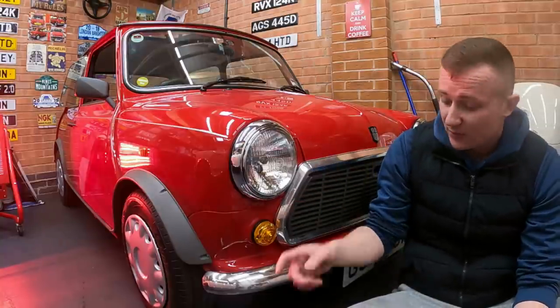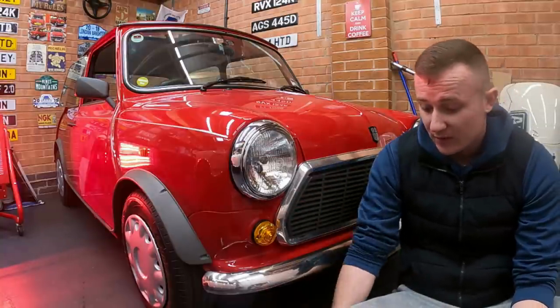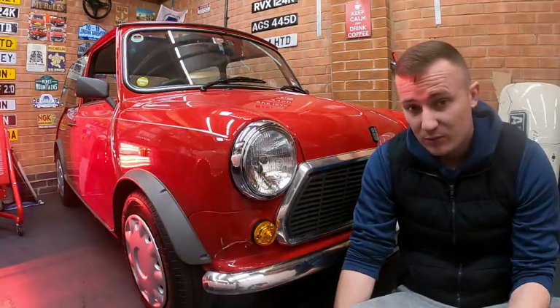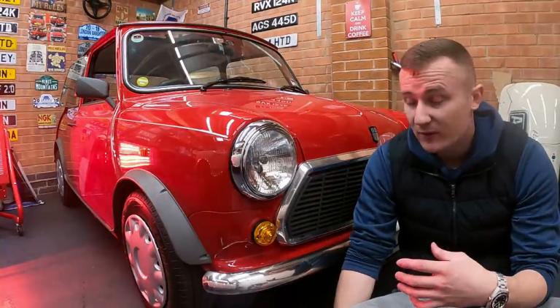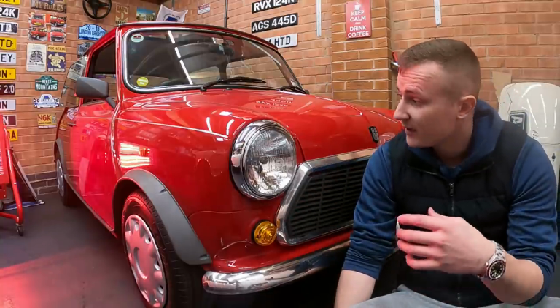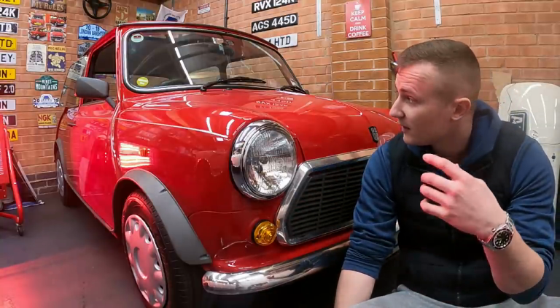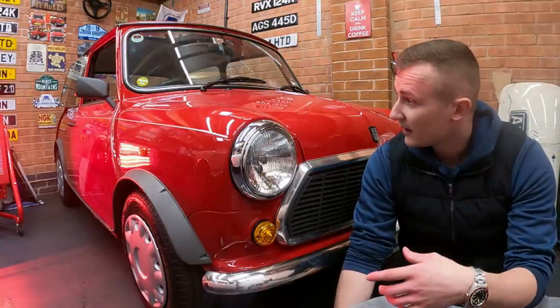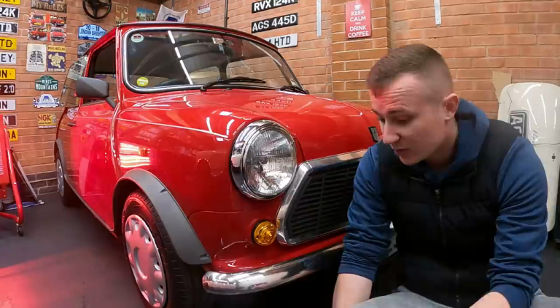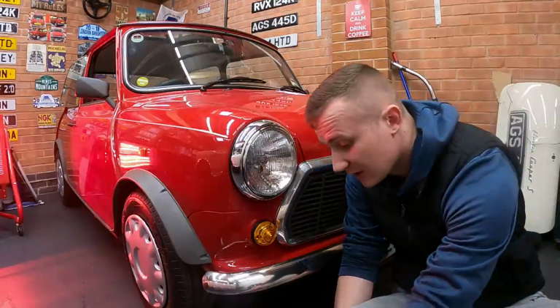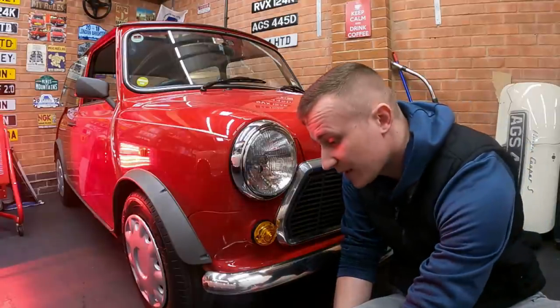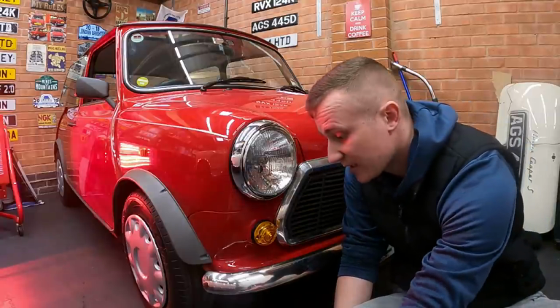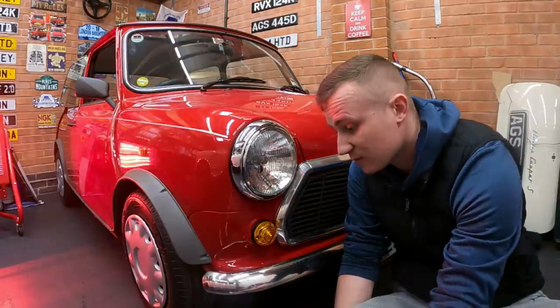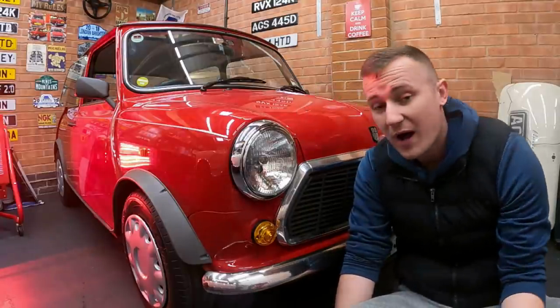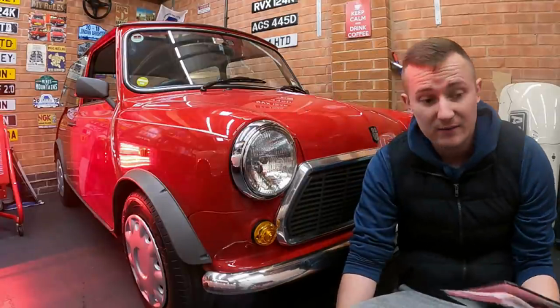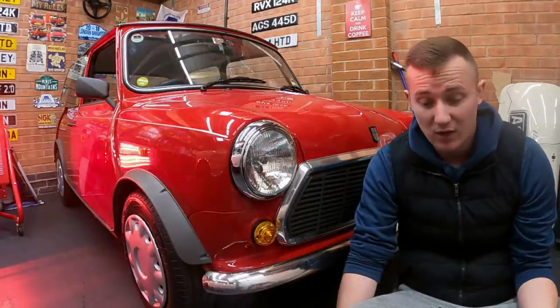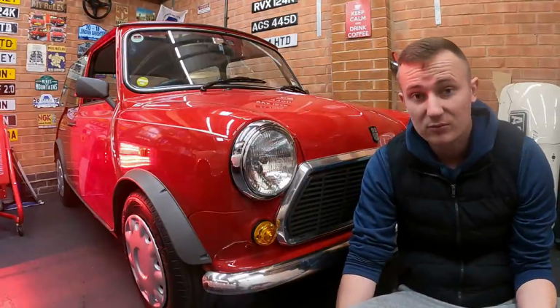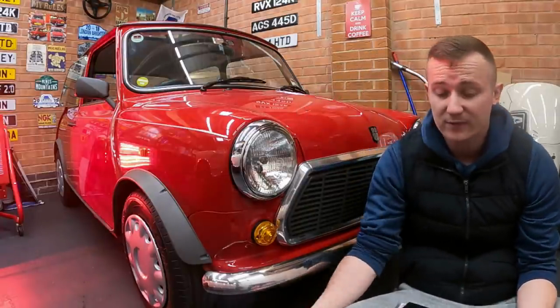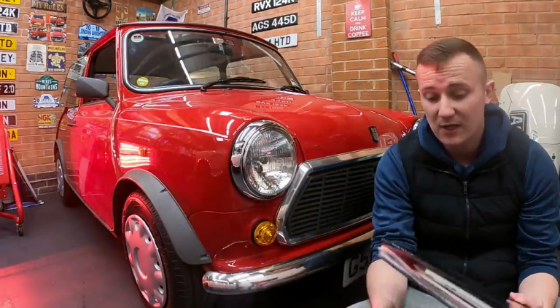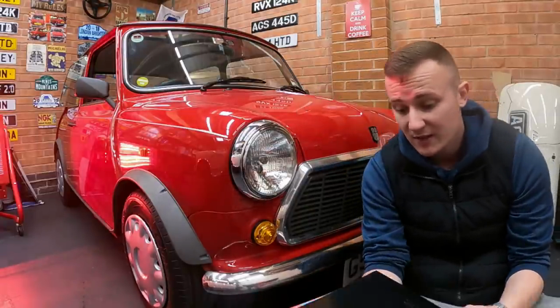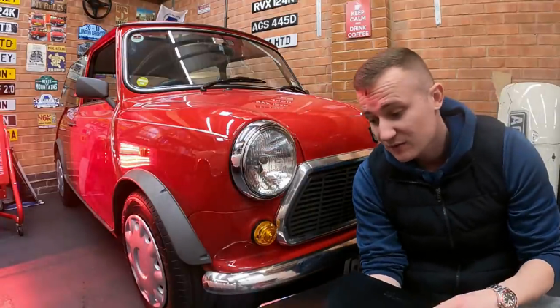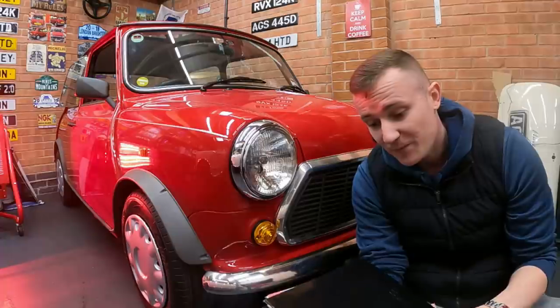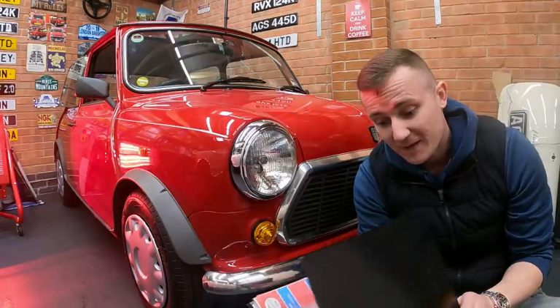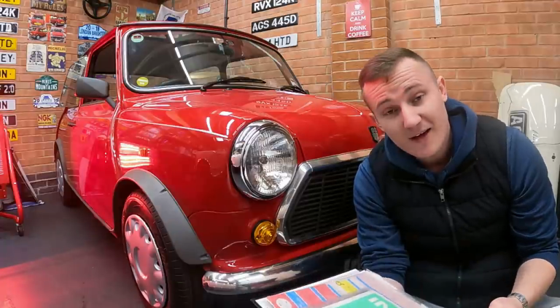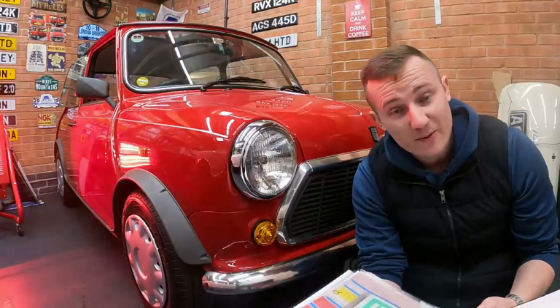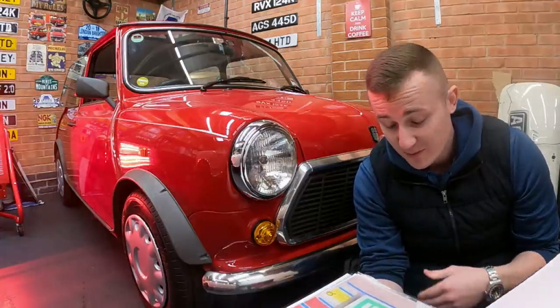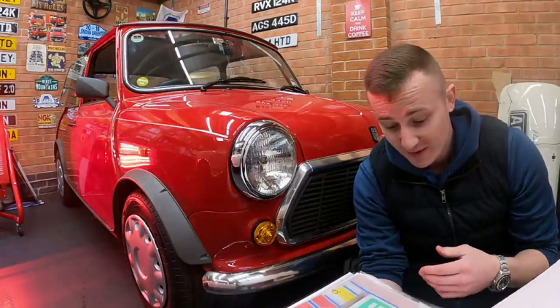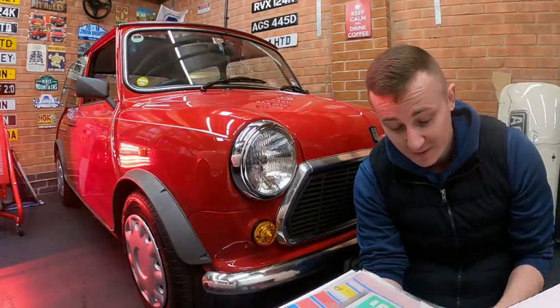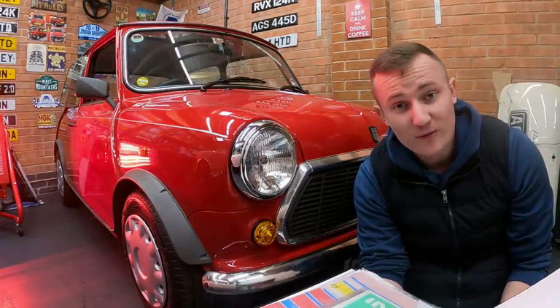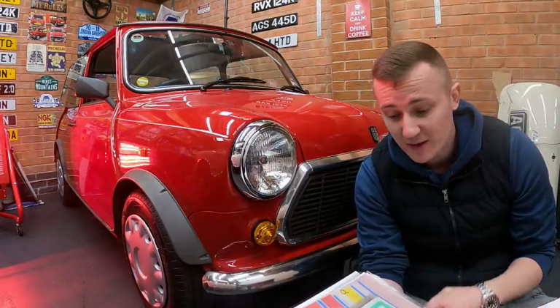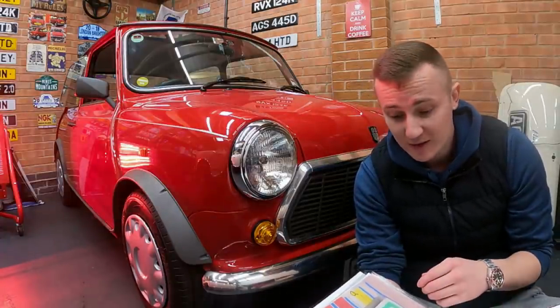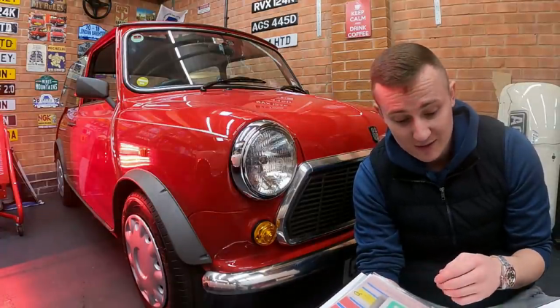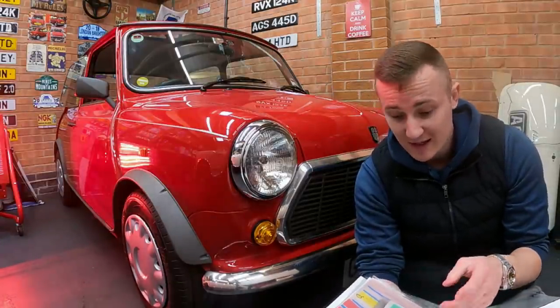I'm going to give you a proper look around it, and I'm going to tell you a little bit about the history of the car and why it's got 2,000 miles on it. You might want to grab a brew while I go through all the ins and outs of this car.